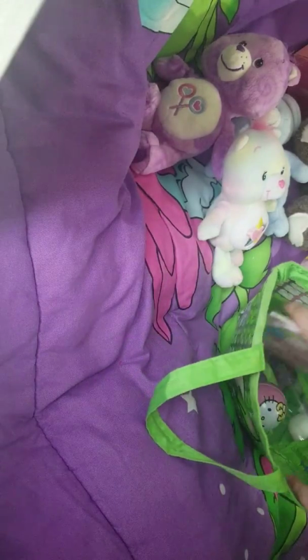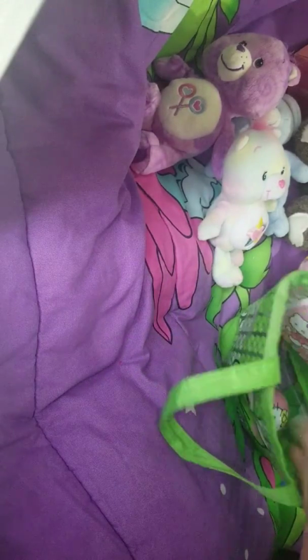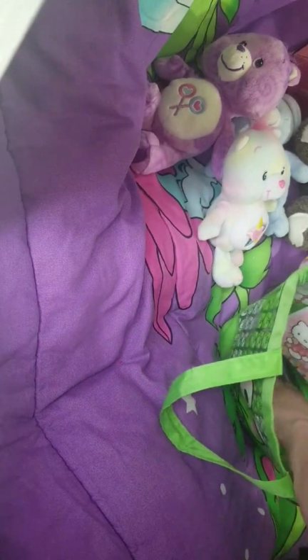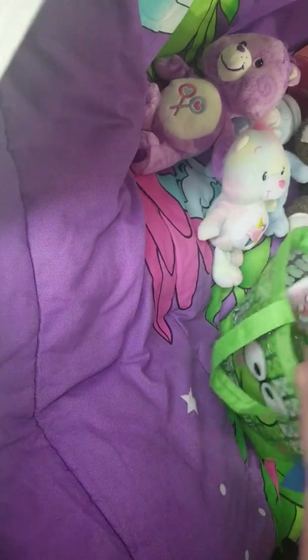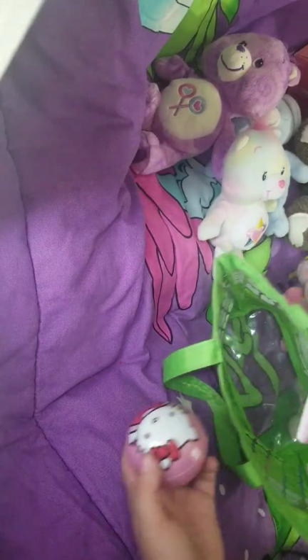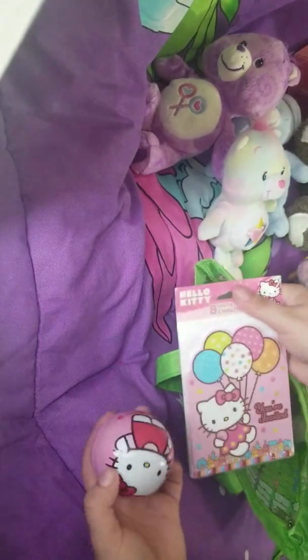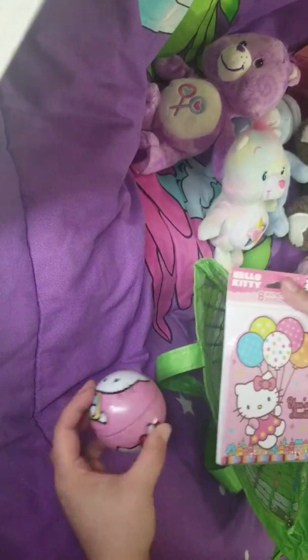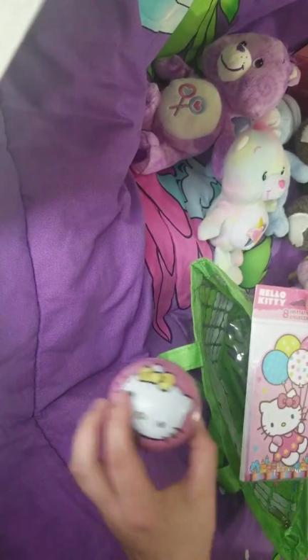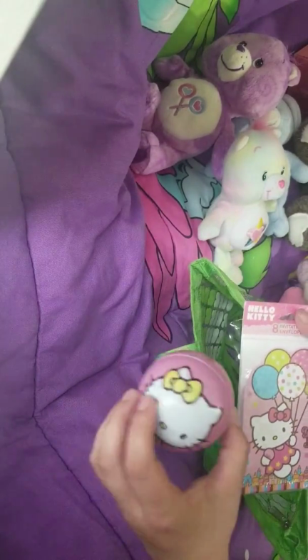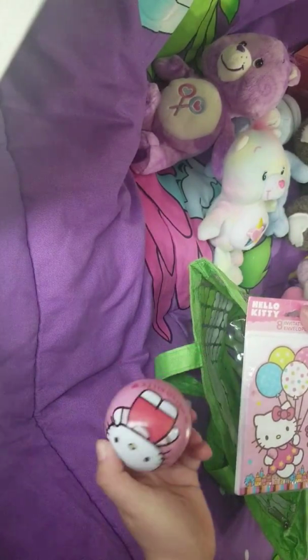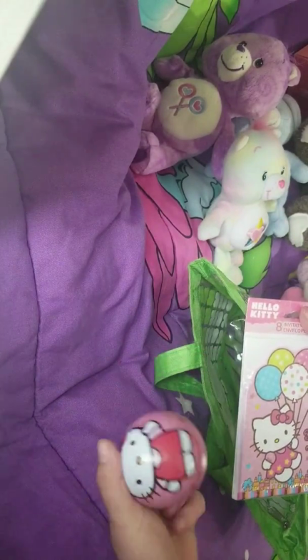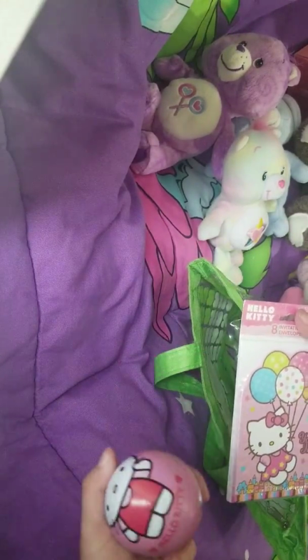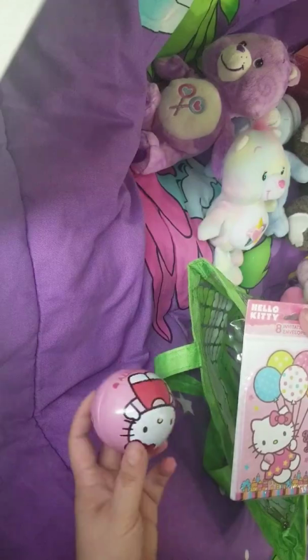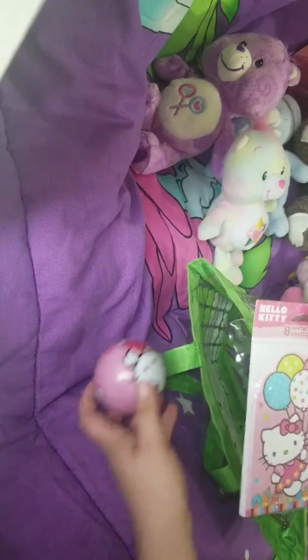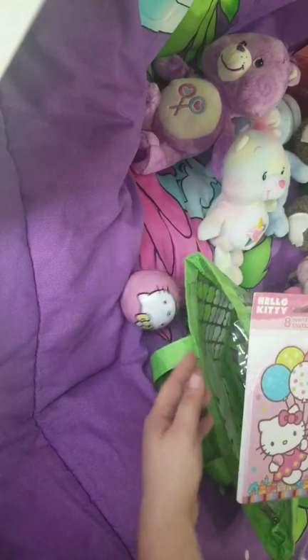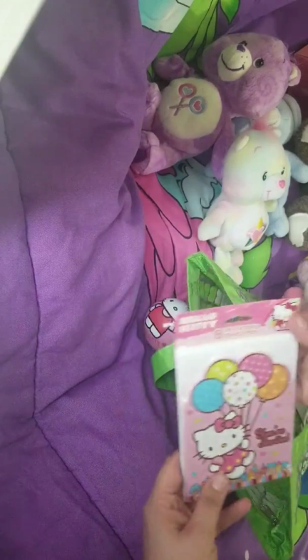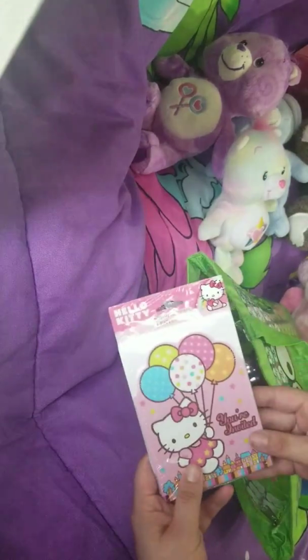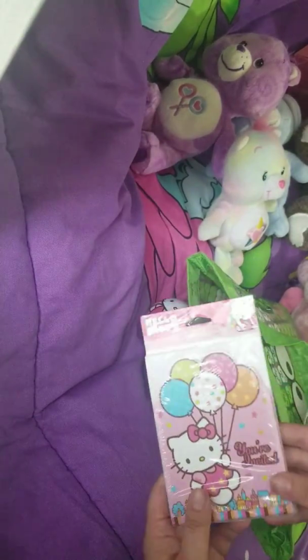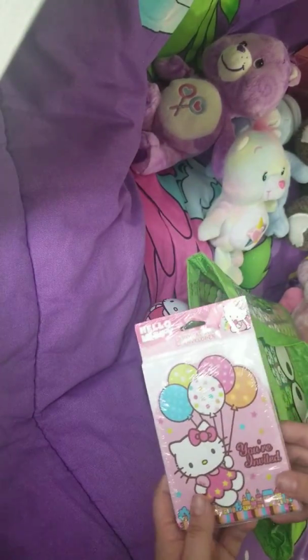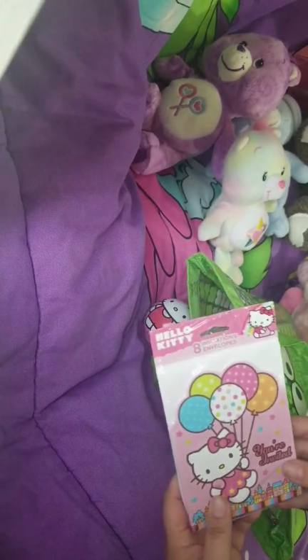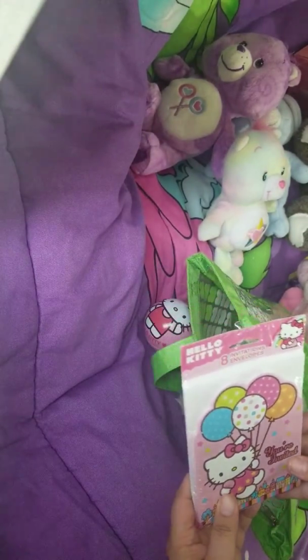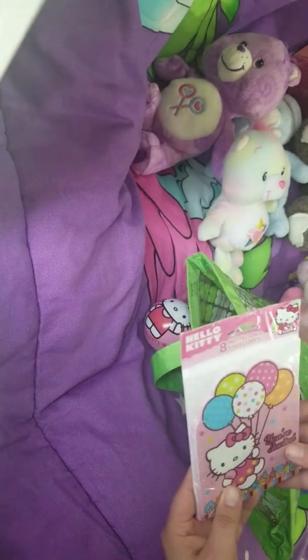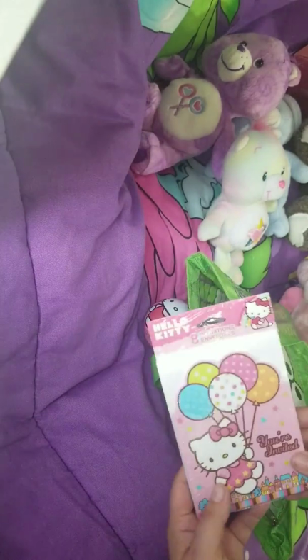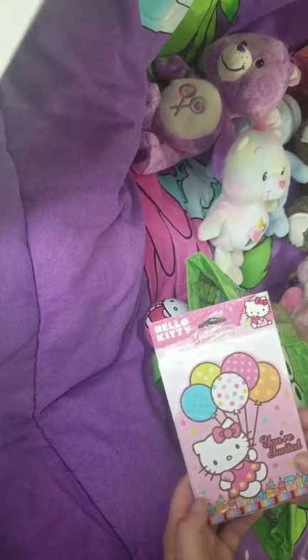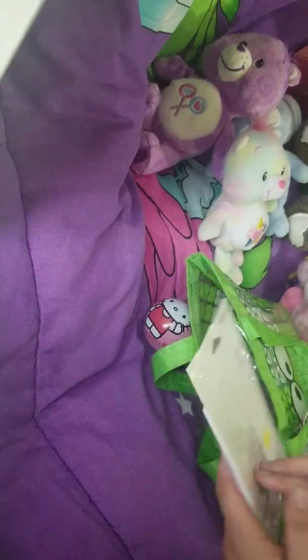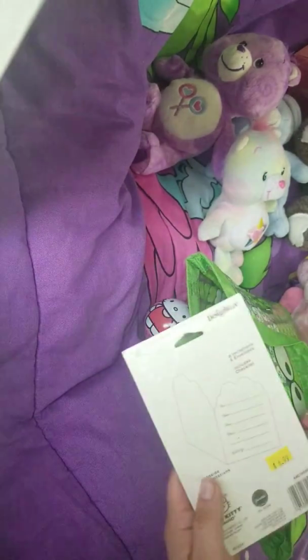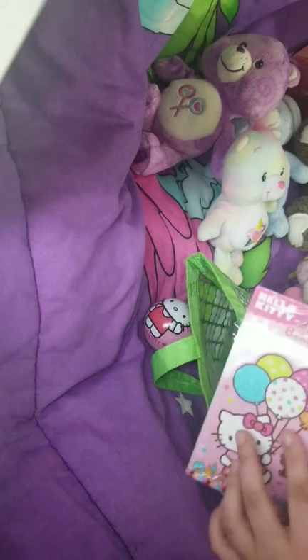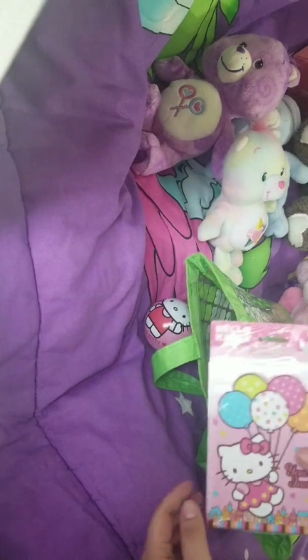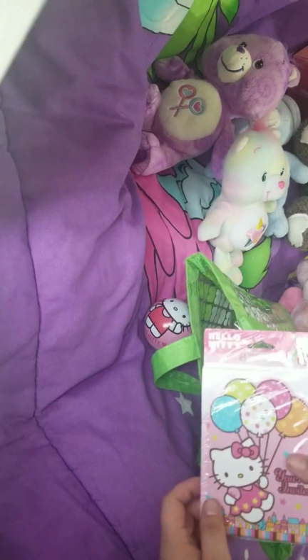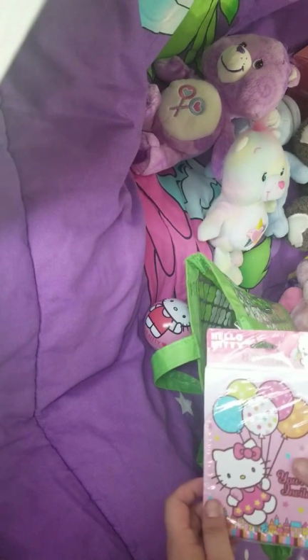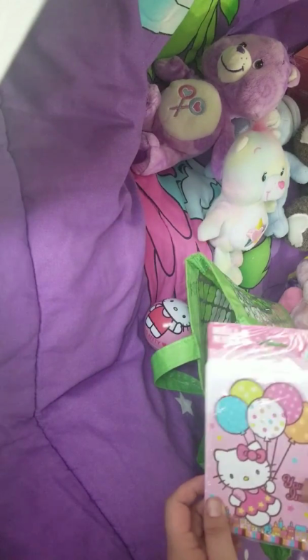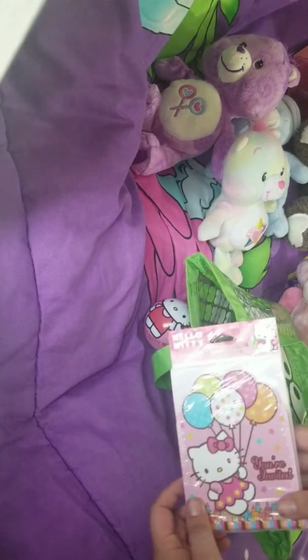And then there are some little tidbits. I found a ball that rattles, which is really cute, and some invitations for my next adult birthday party.